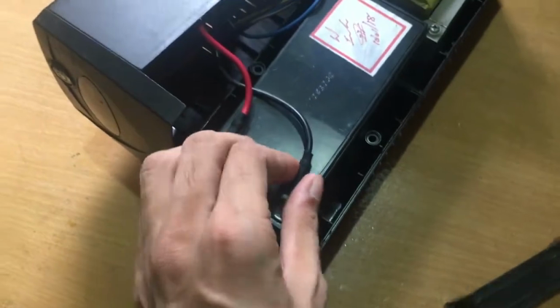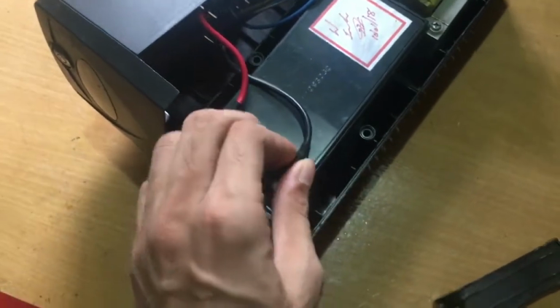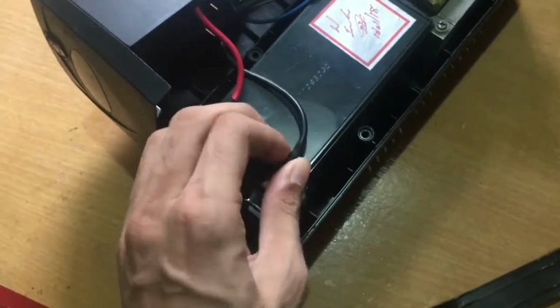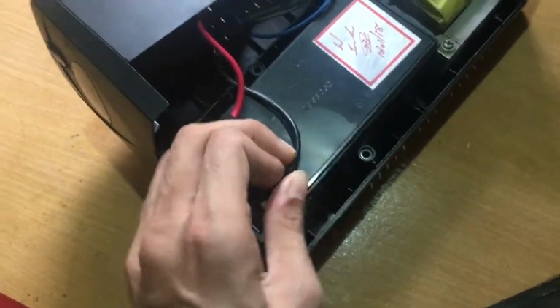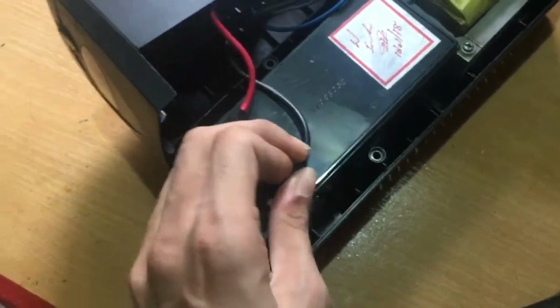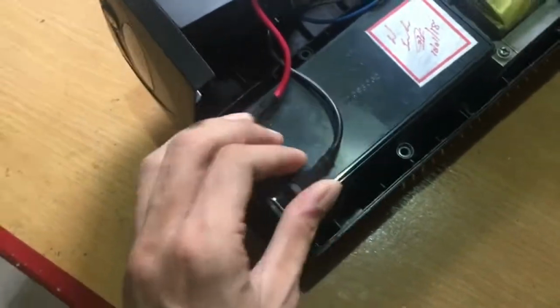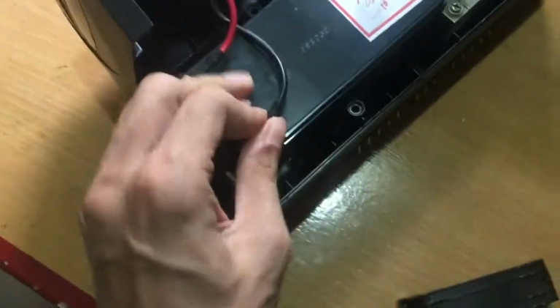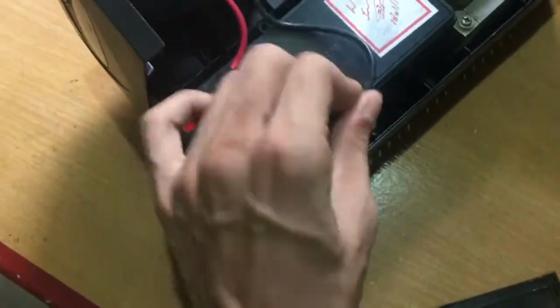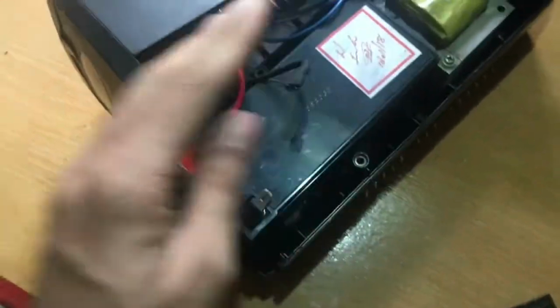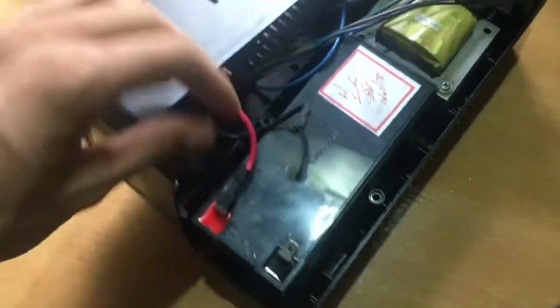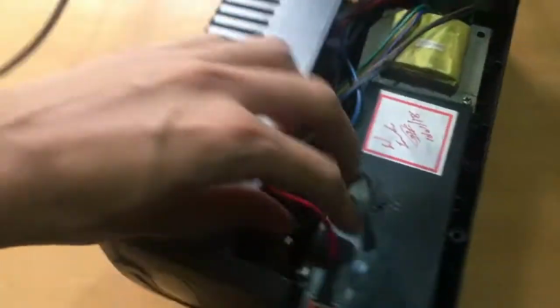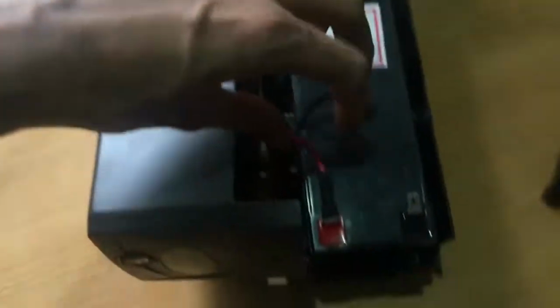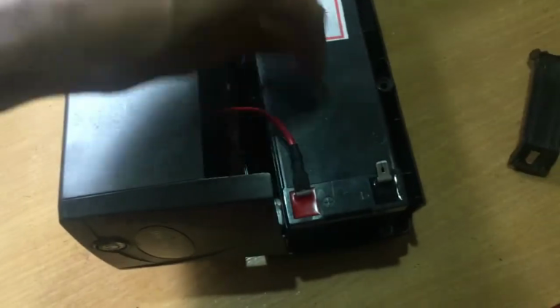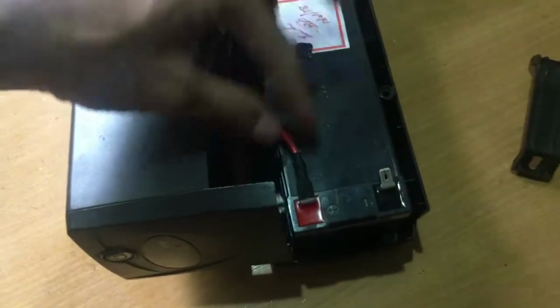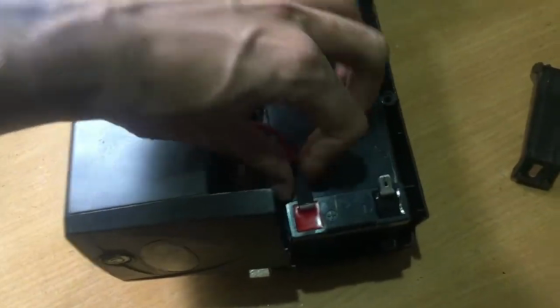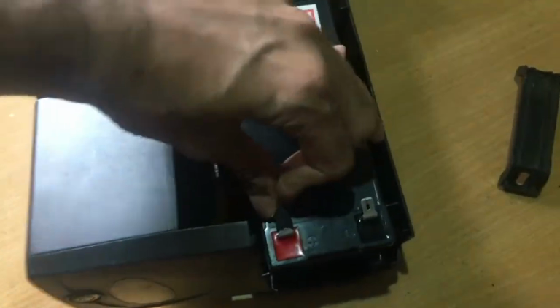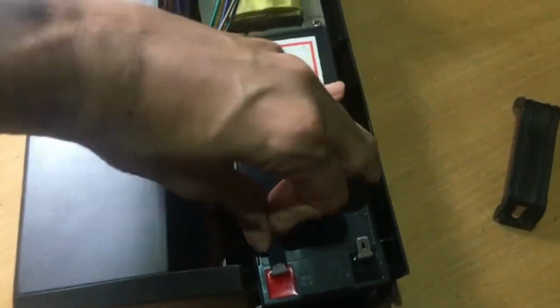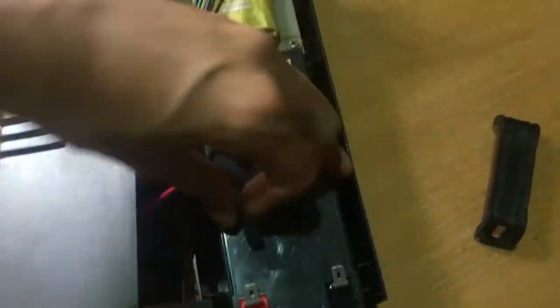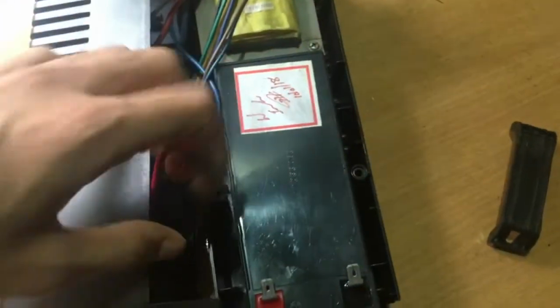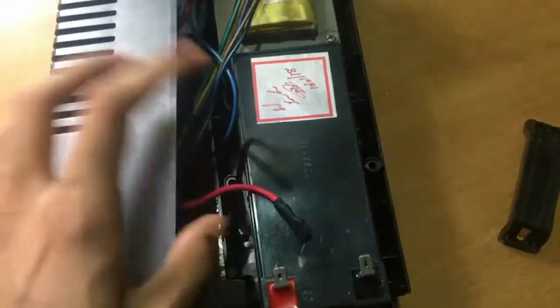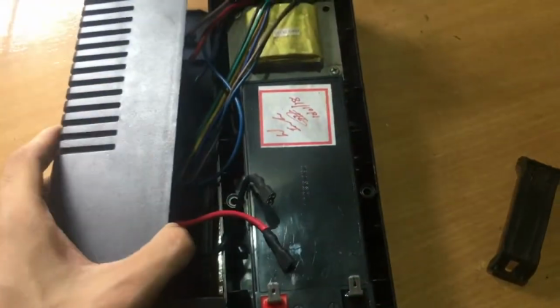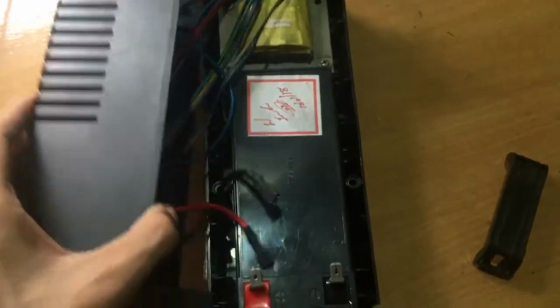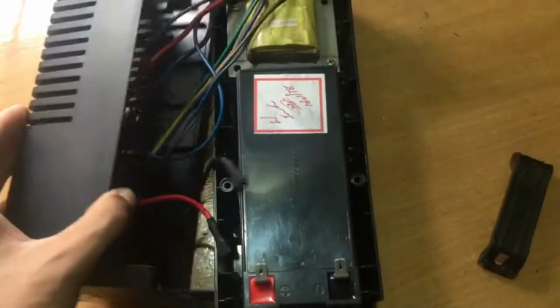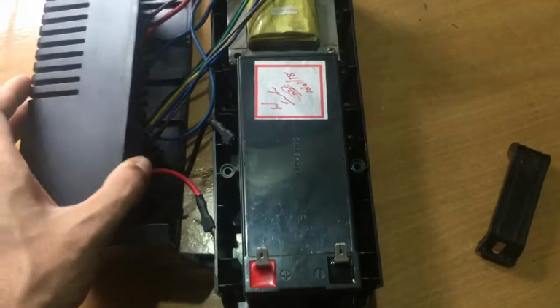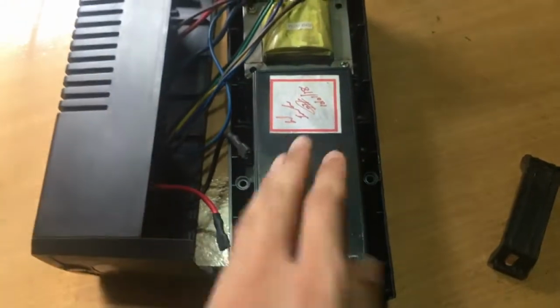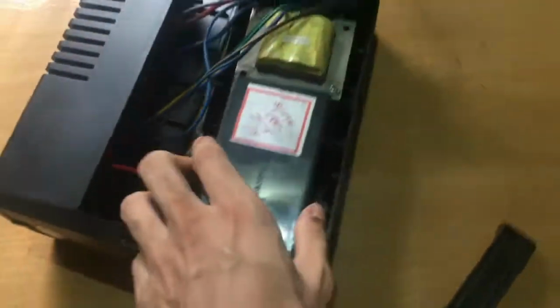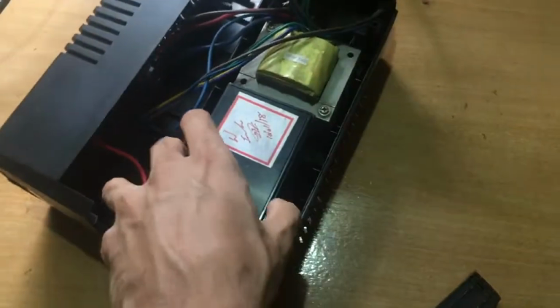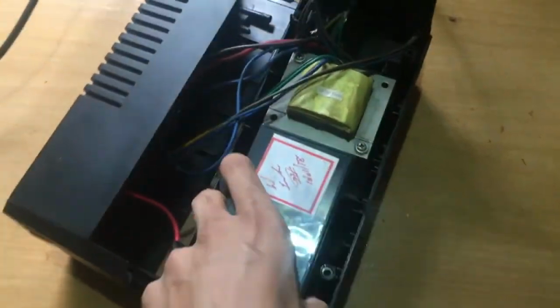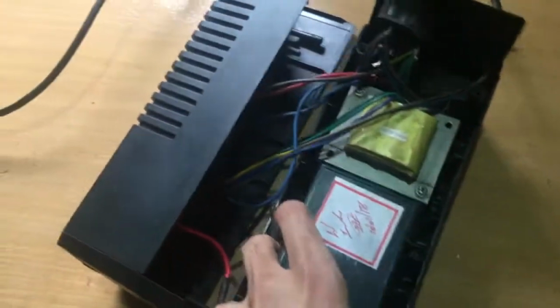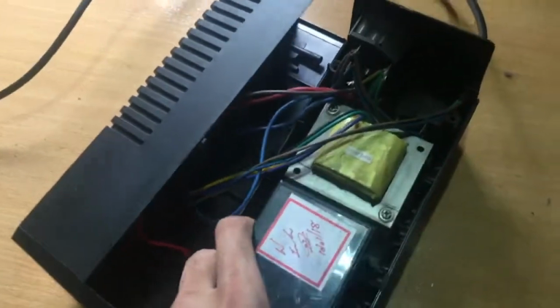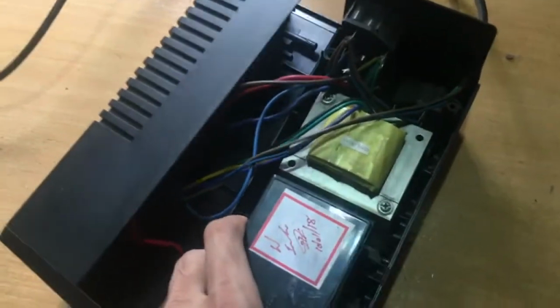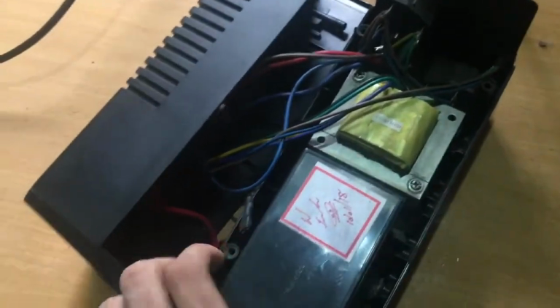Remove the negative wire first, and then remove the positive wire. Gently pull out the battery.